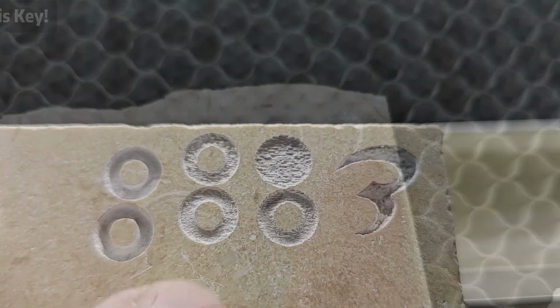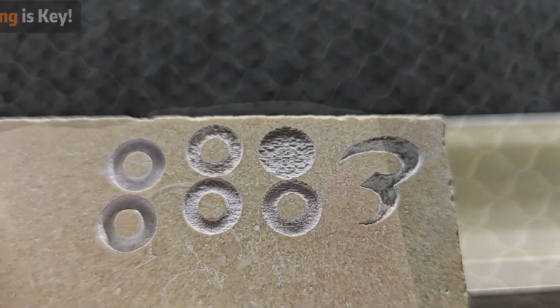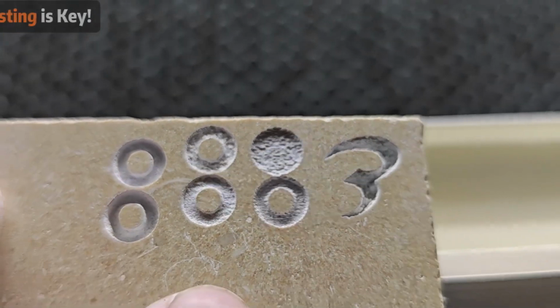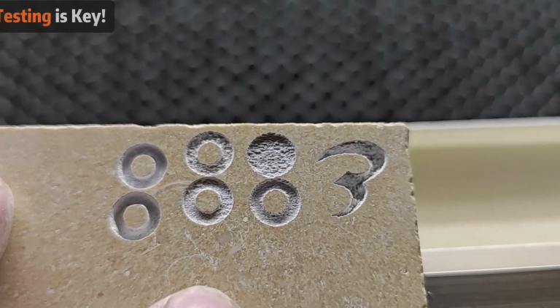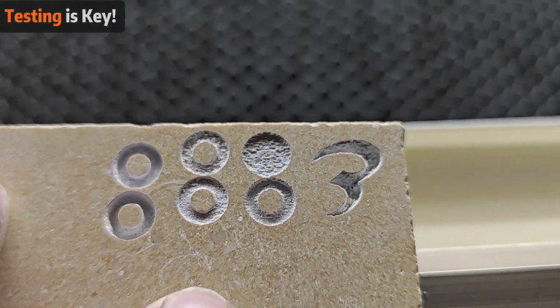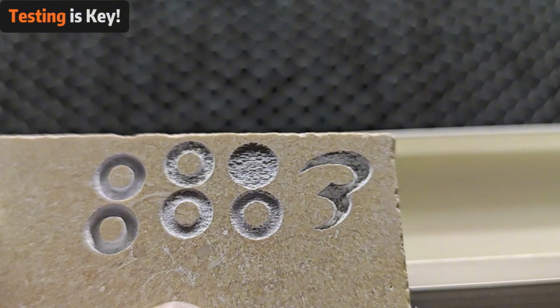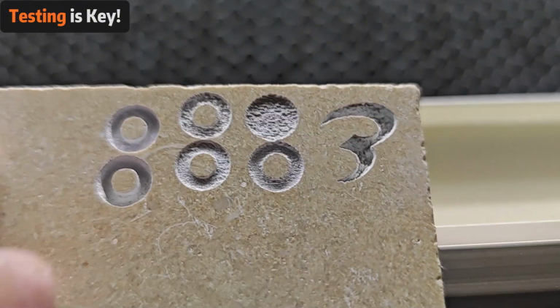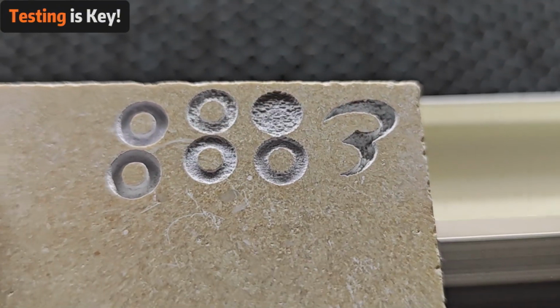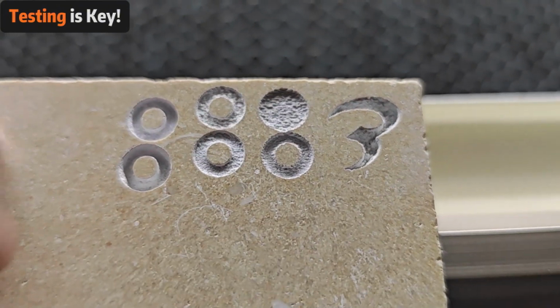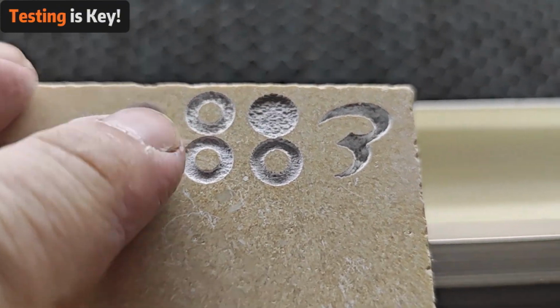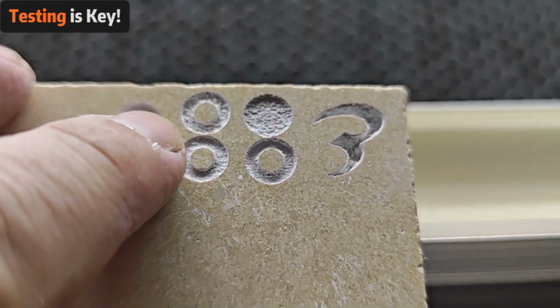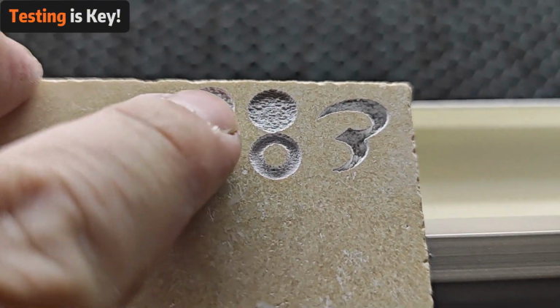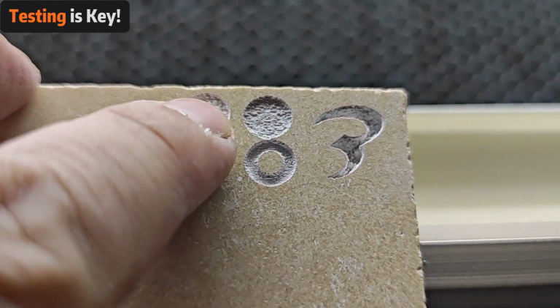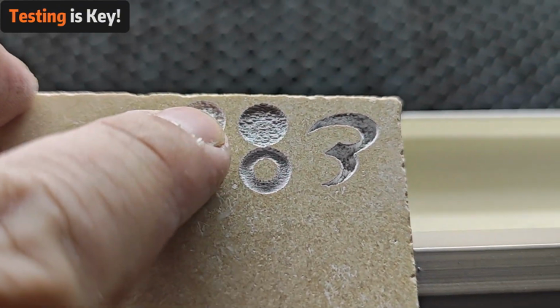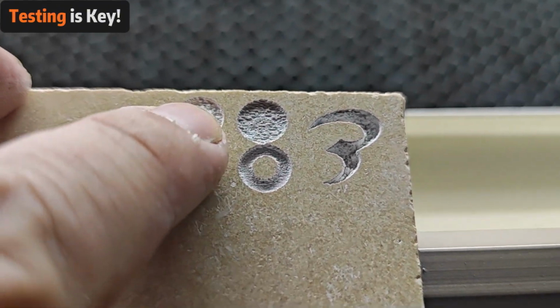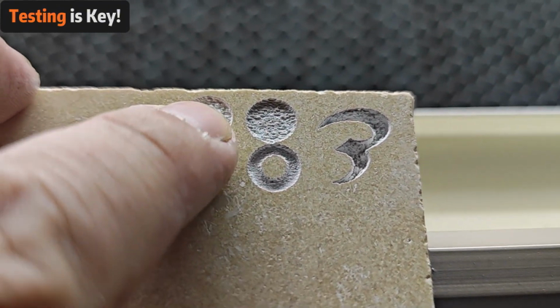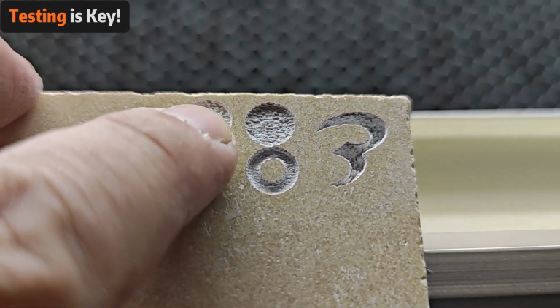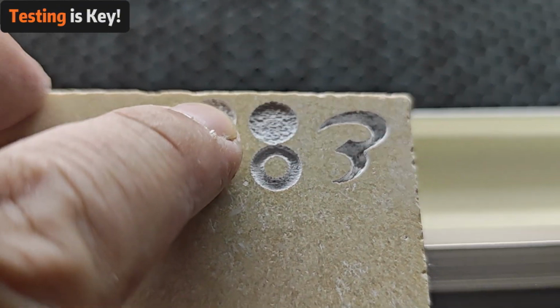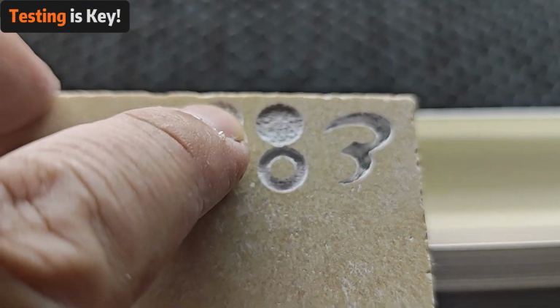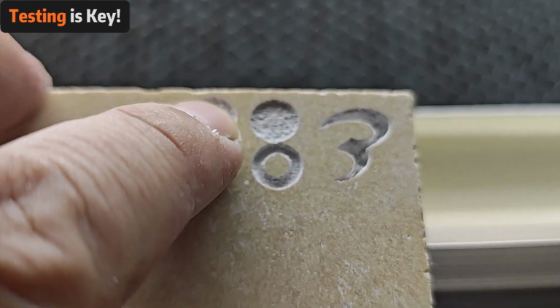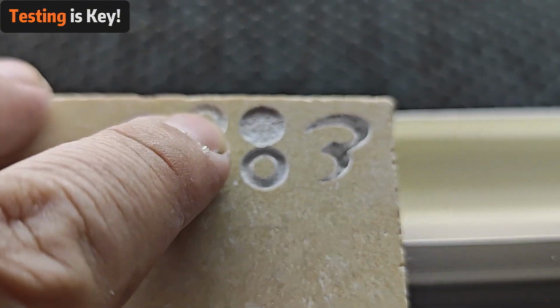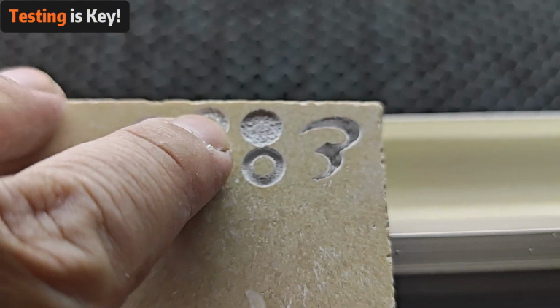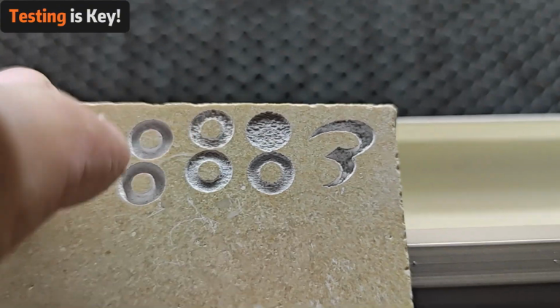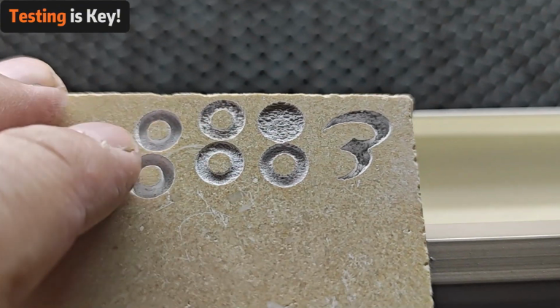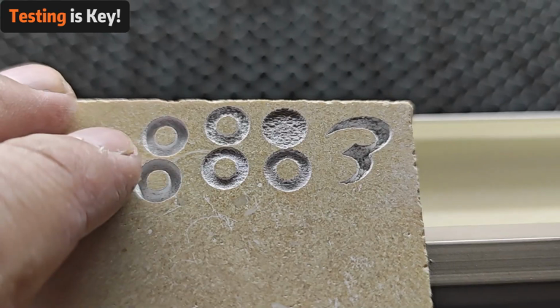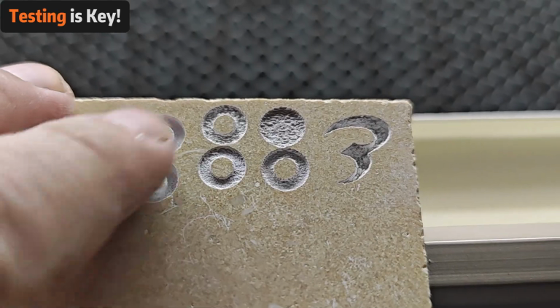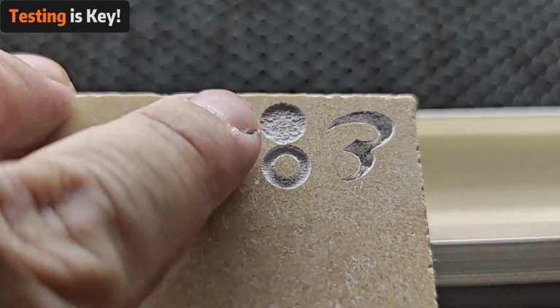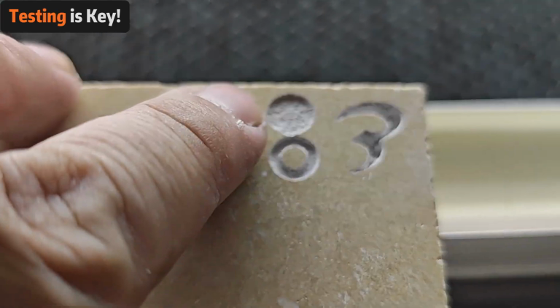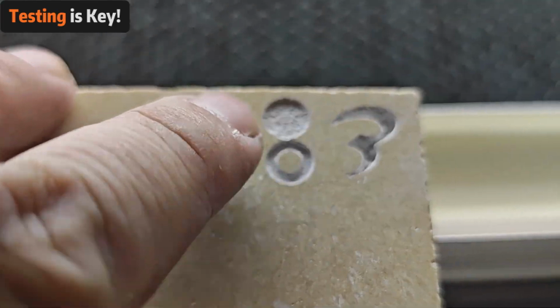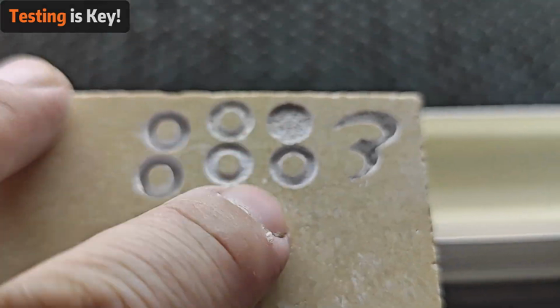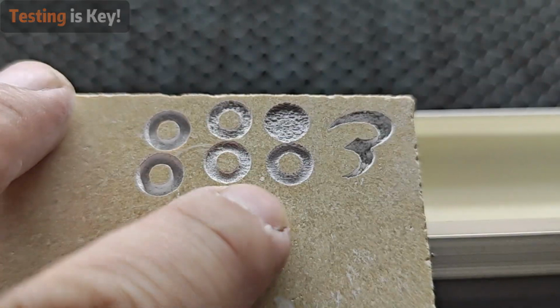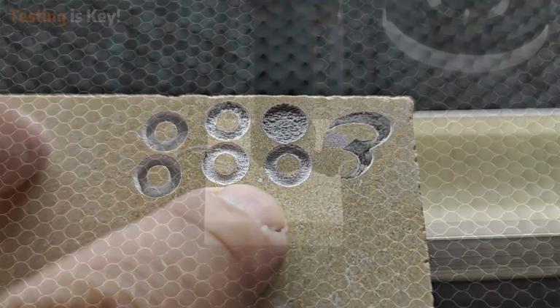Always remember to test on a scrap piece of marble first. Every material behaves differently, so it's essential to fine-tune your settings before diving into your main project.